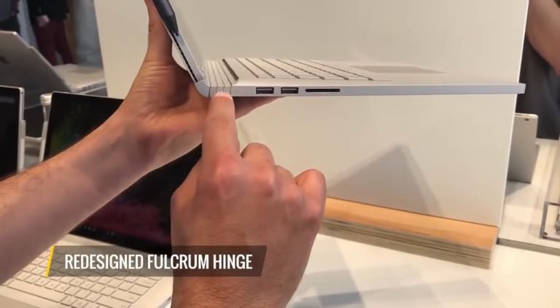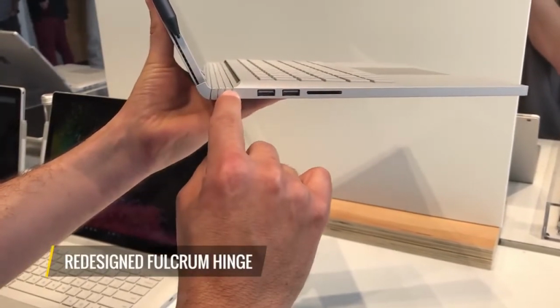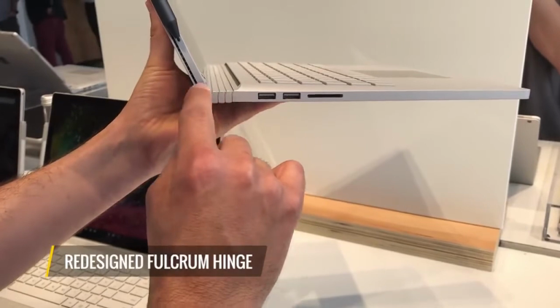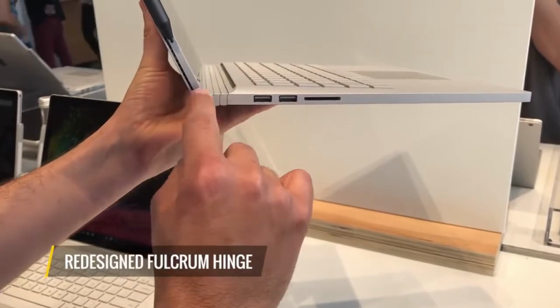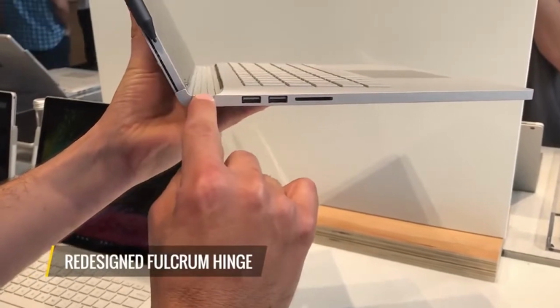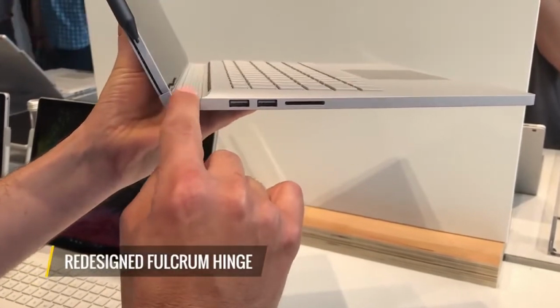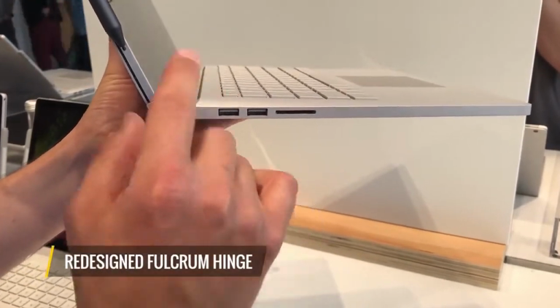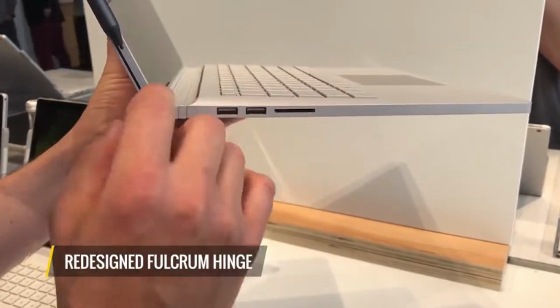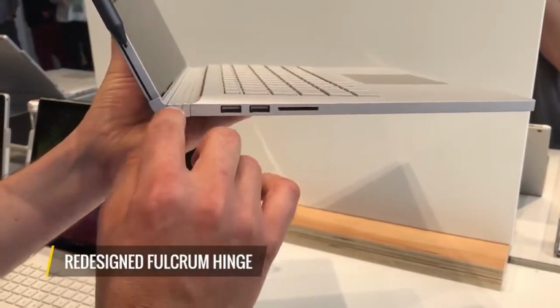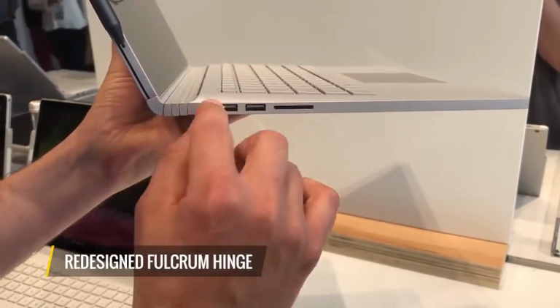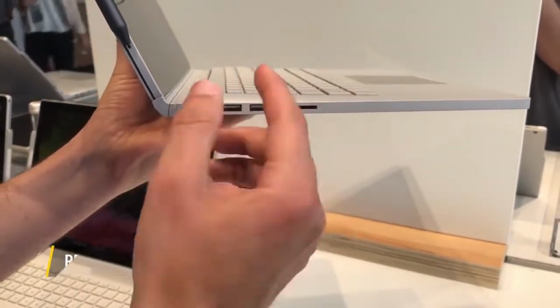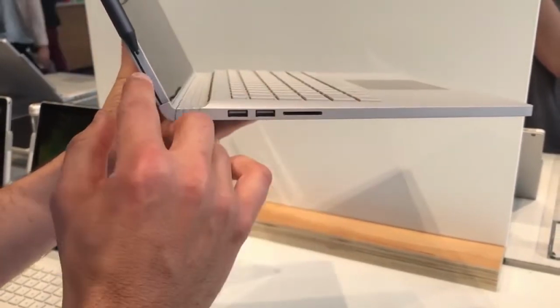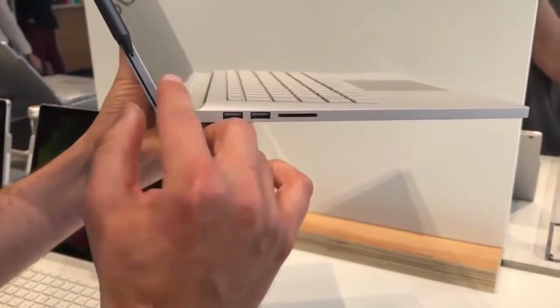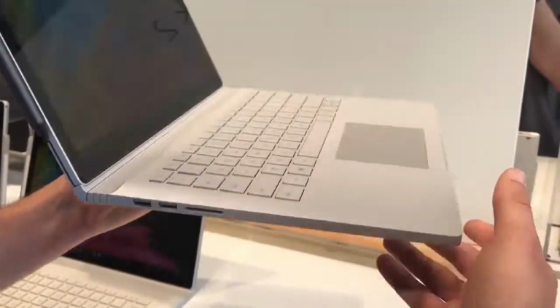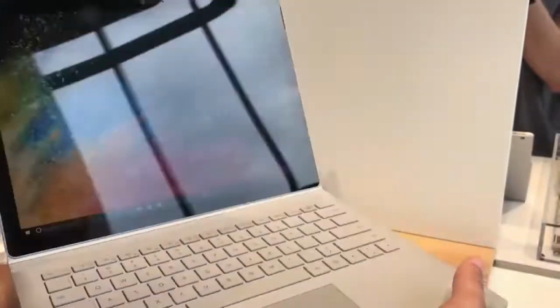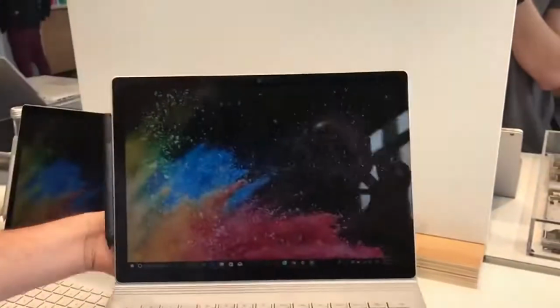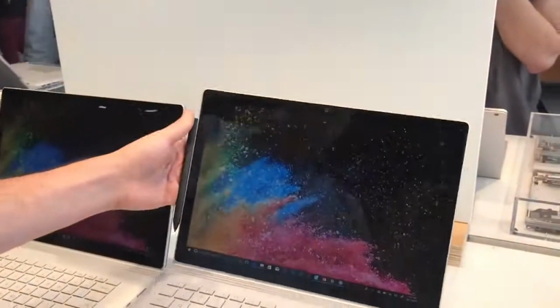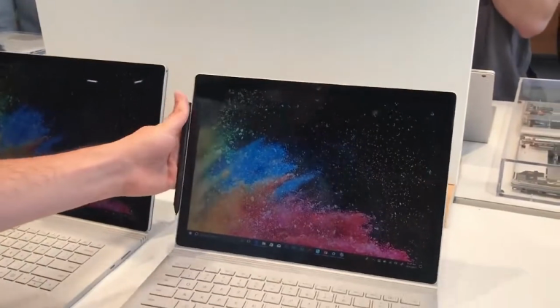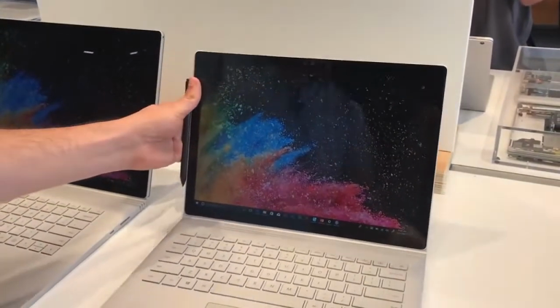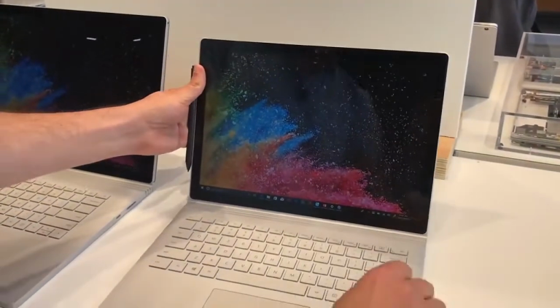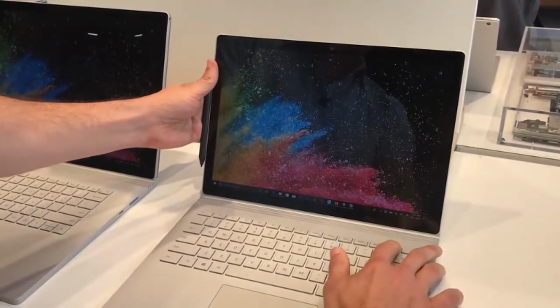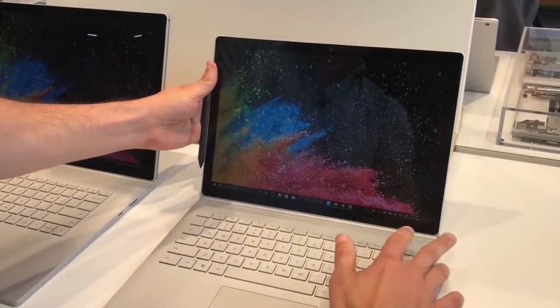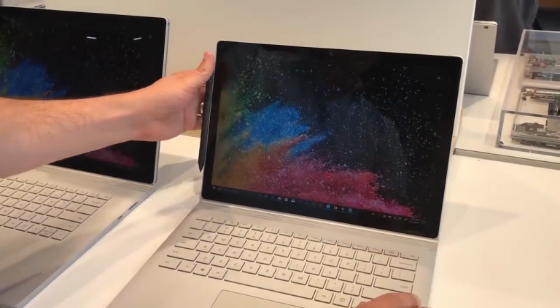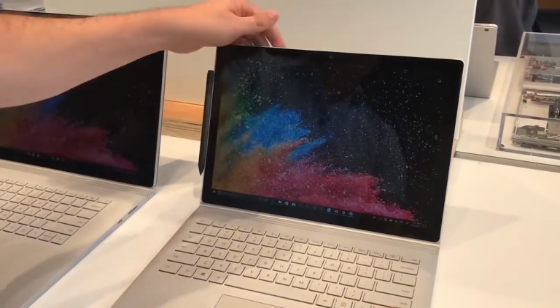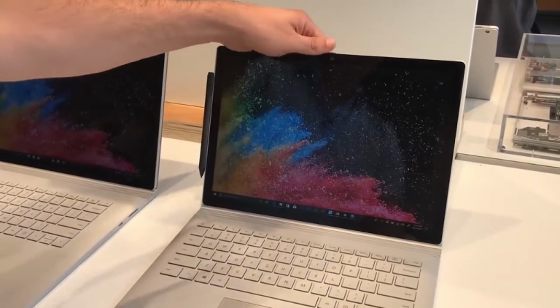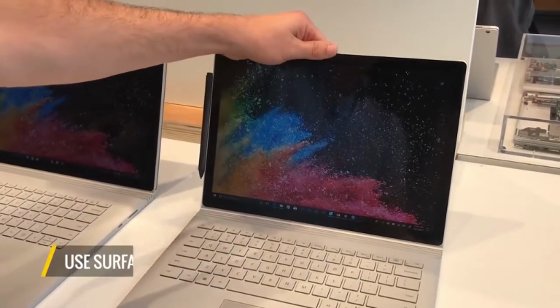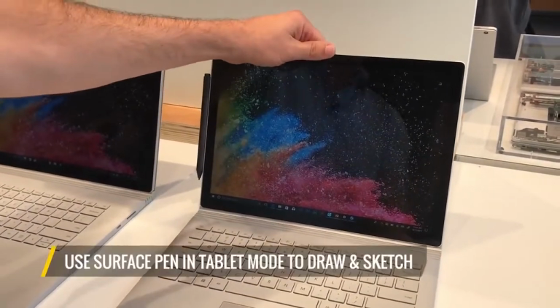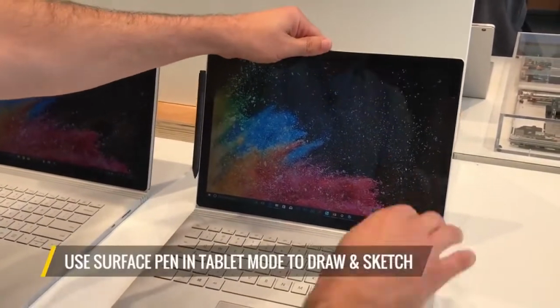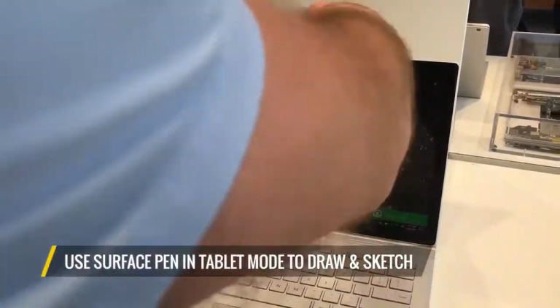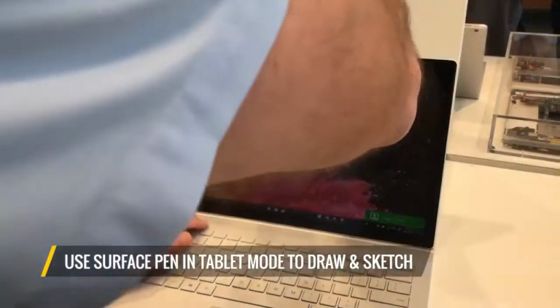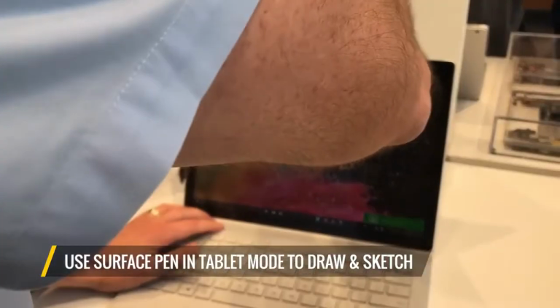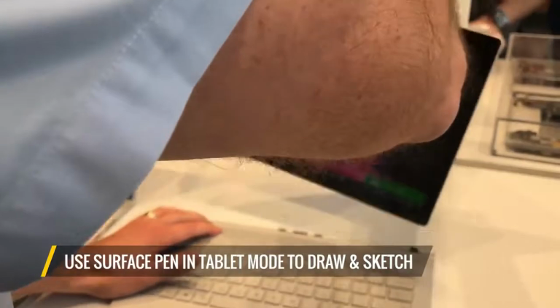The fulcrum hinge has been redesigned on both models to make it easier and more stable to hold the tablet. It's just as easy as before to detach — you just press a button right here. In tablet mode you can use the Surface Pen to do things like drawing and sketching.